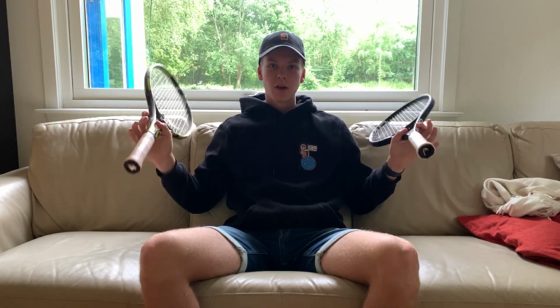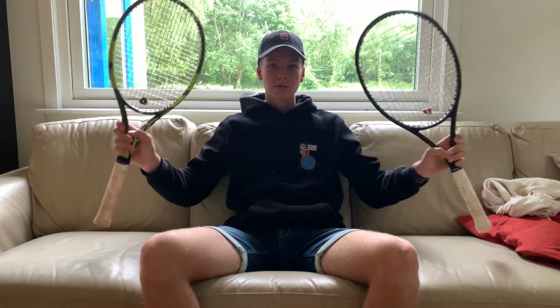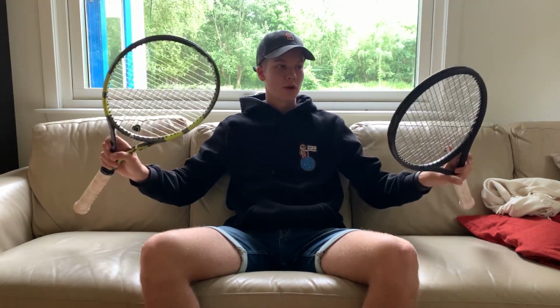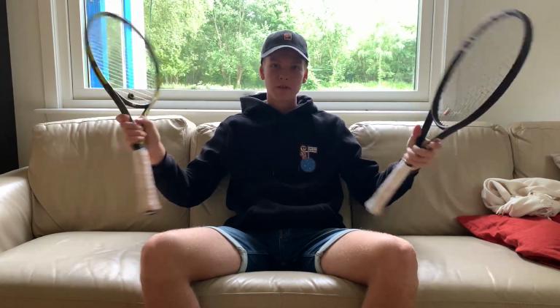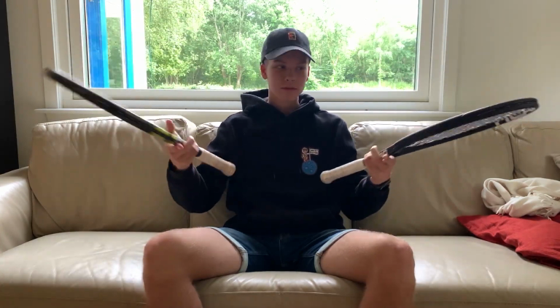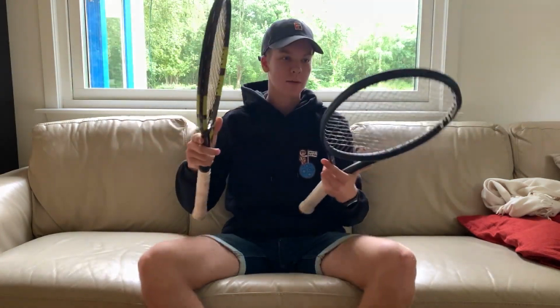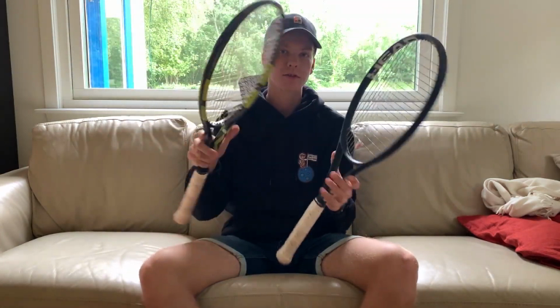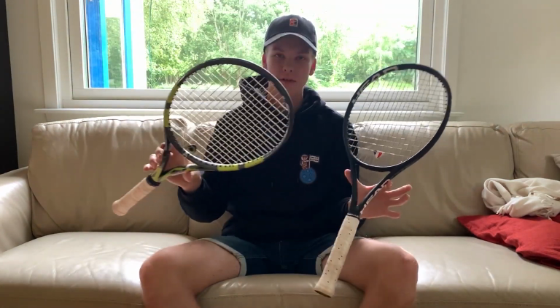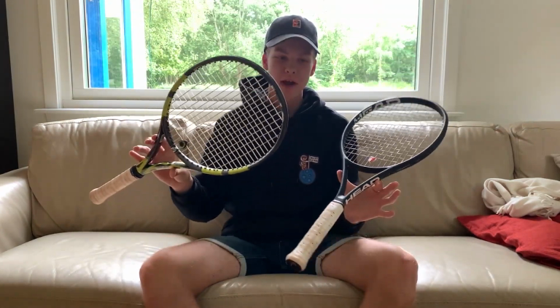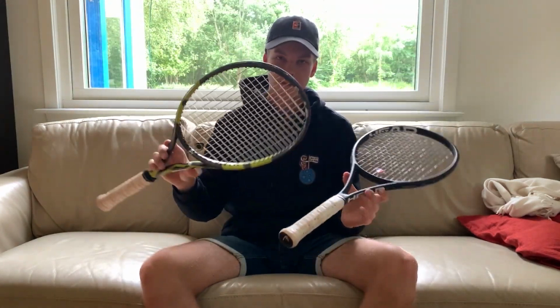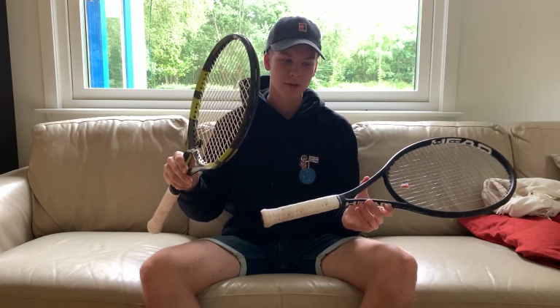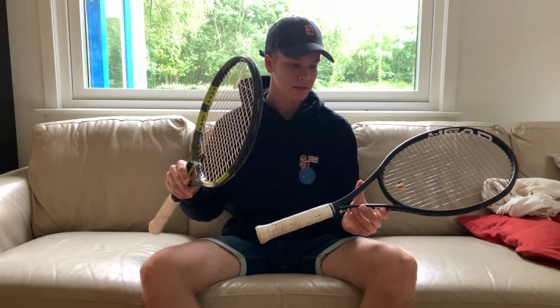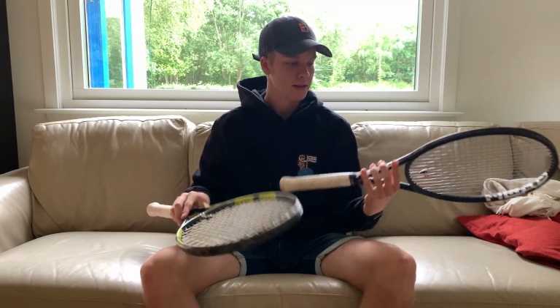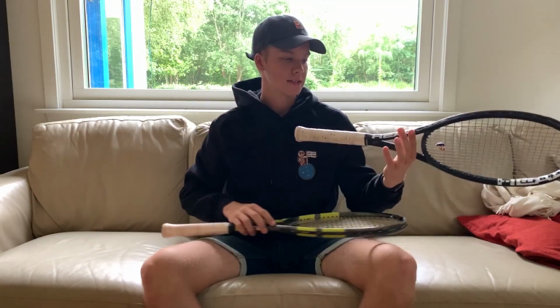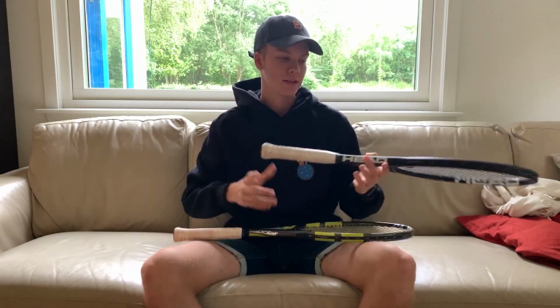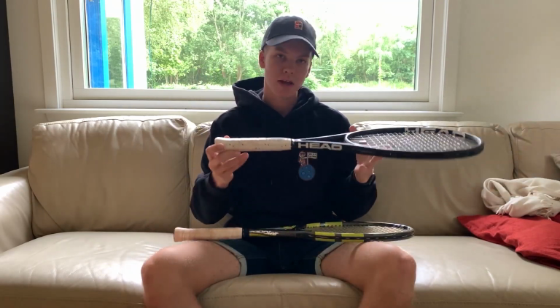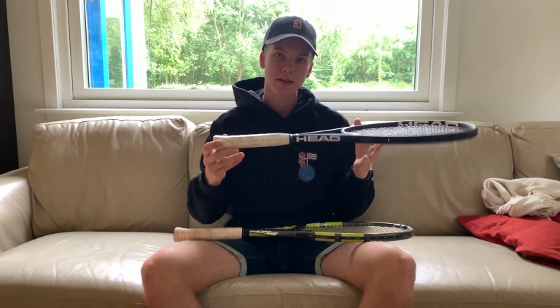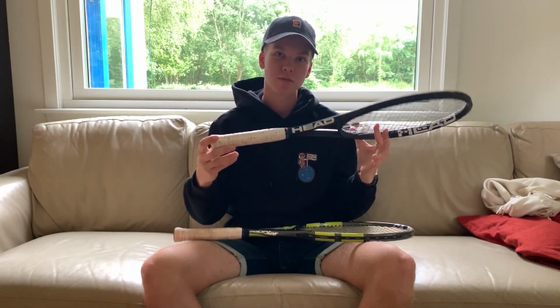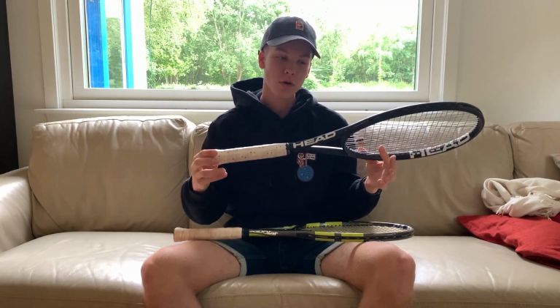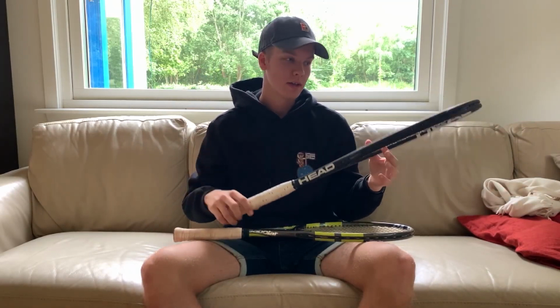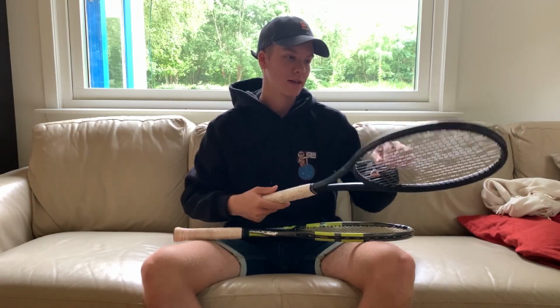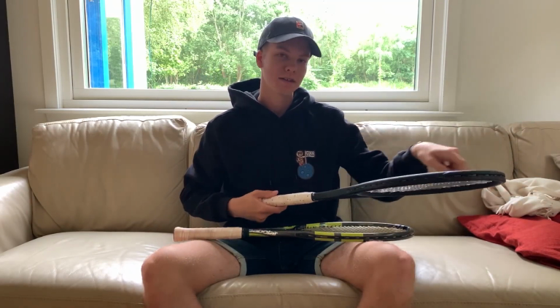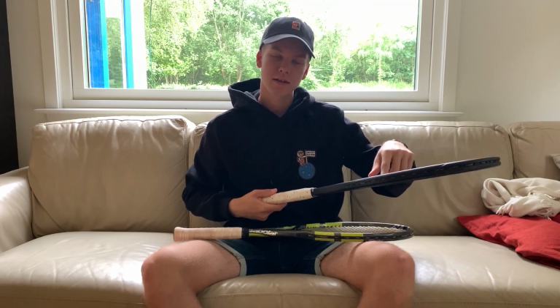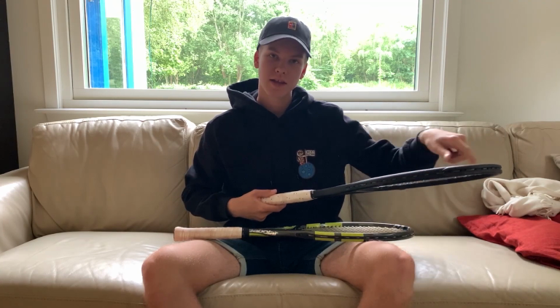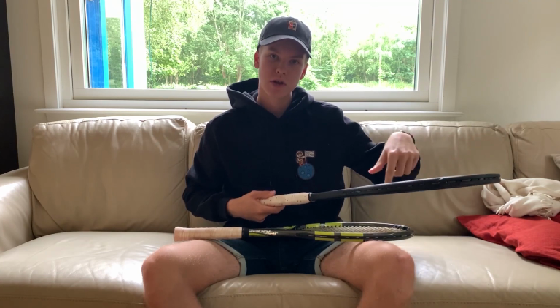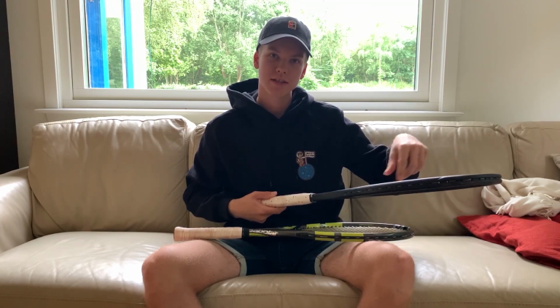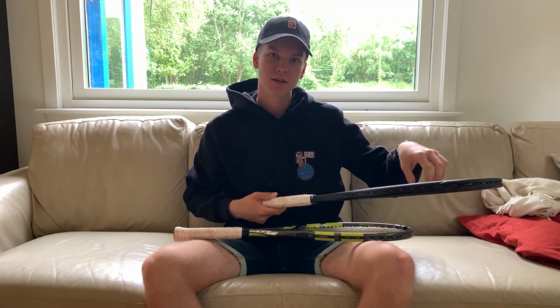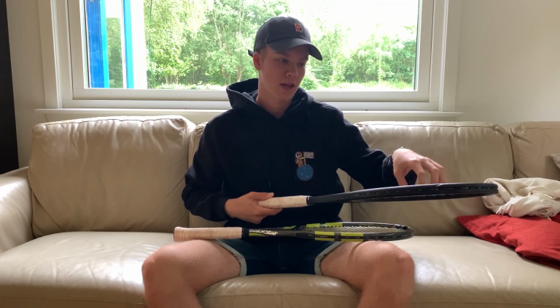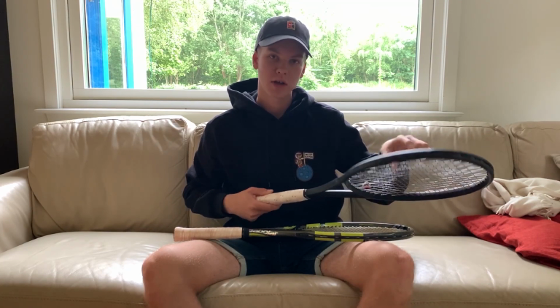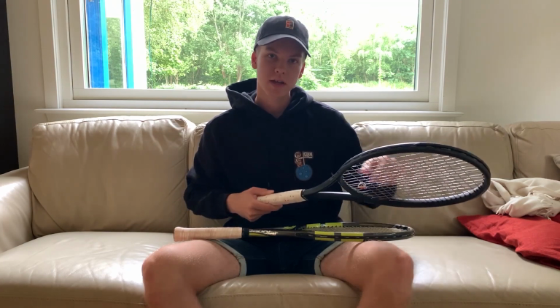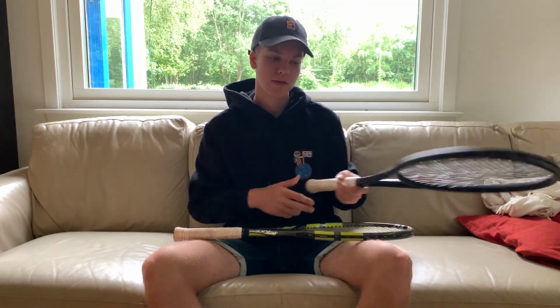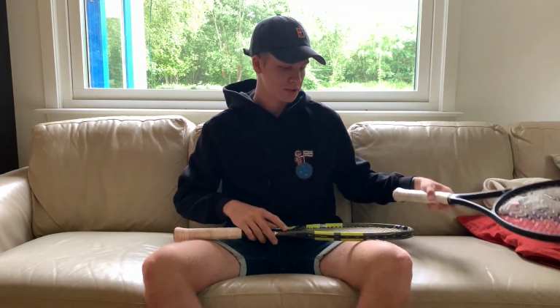Hello and welcome to another video. Today I'm going to compare these two rackets. This is the new Head Extreme Tour. It's a 98 square inch head instead of 100 as the previous version.